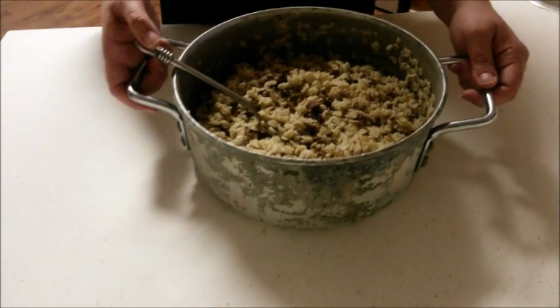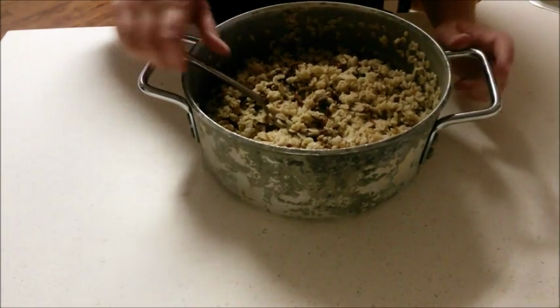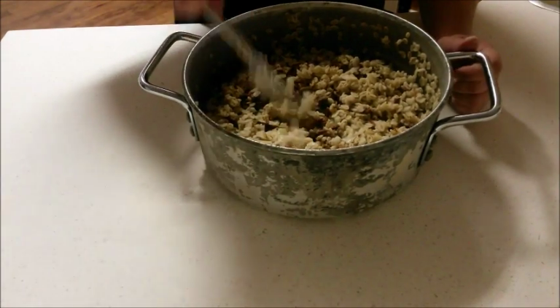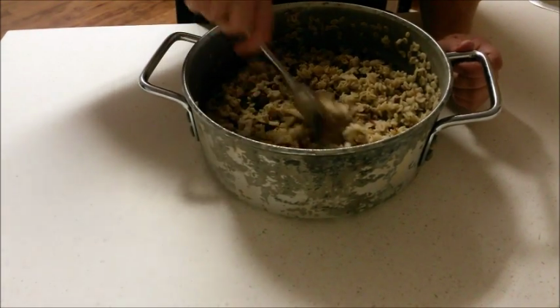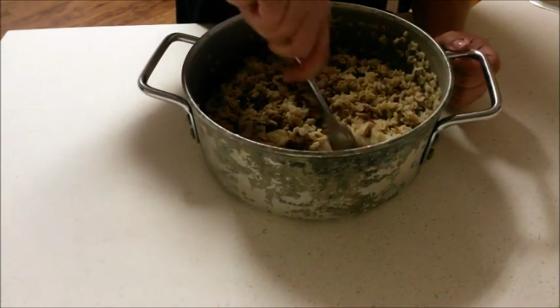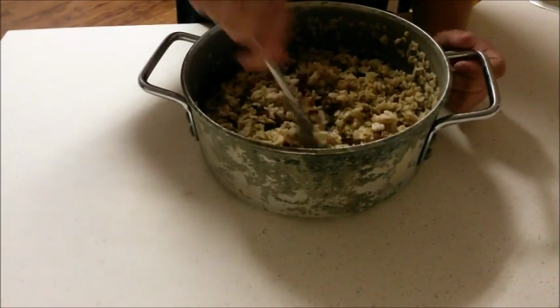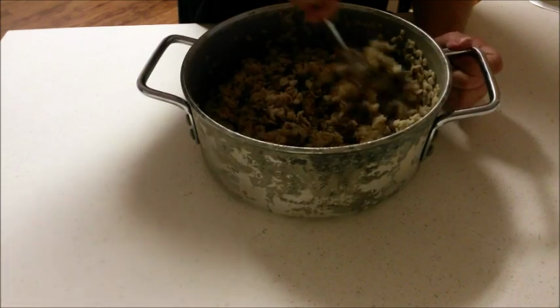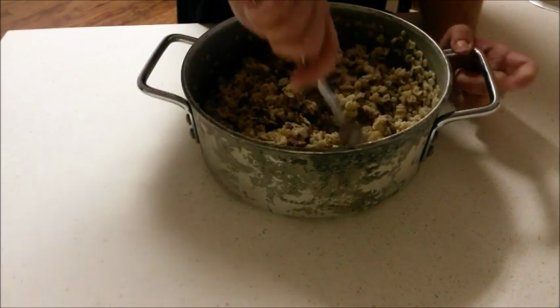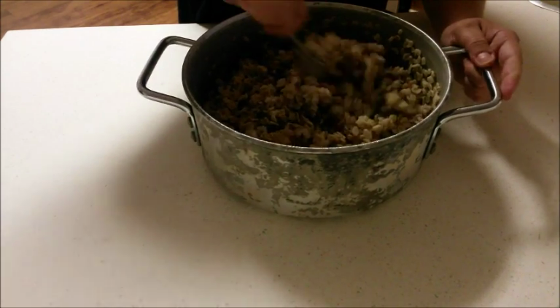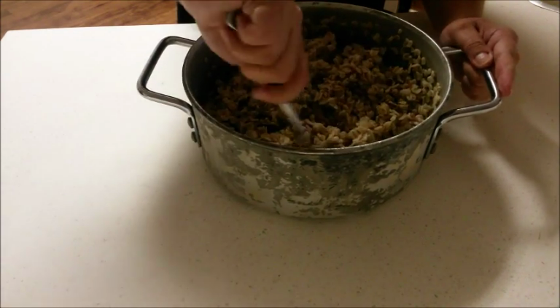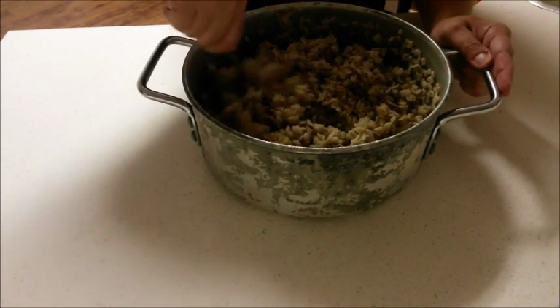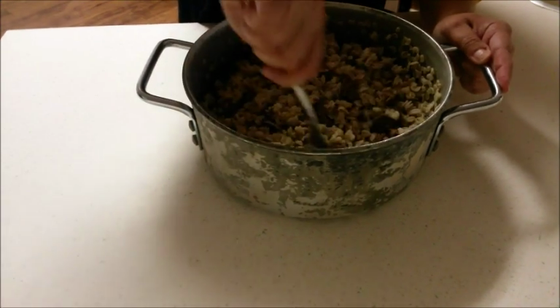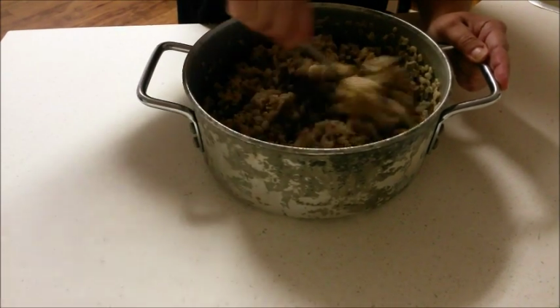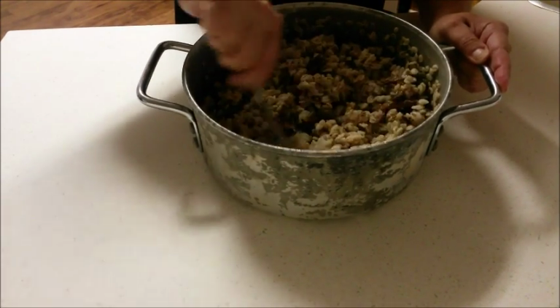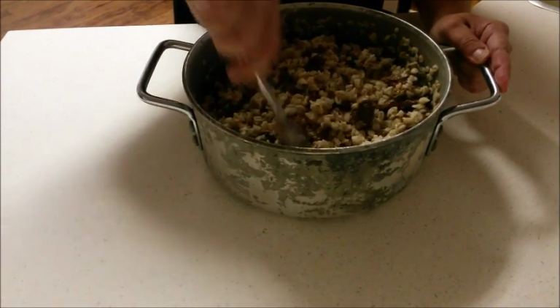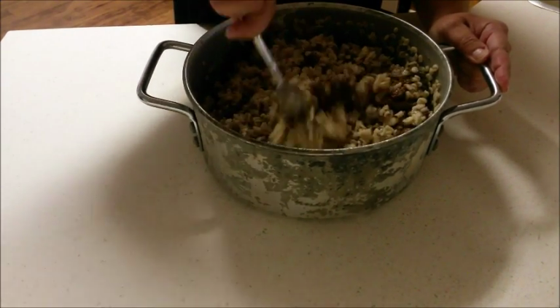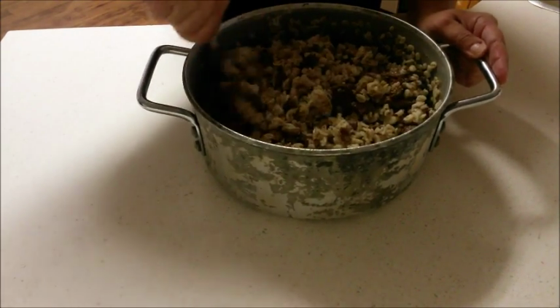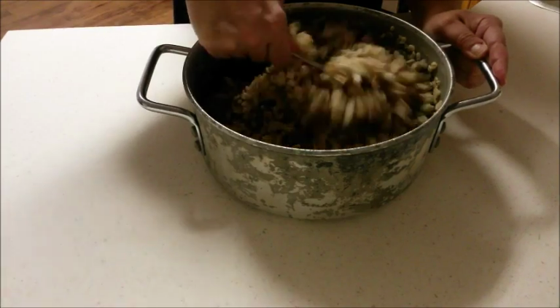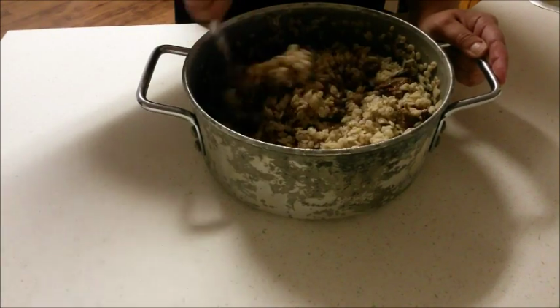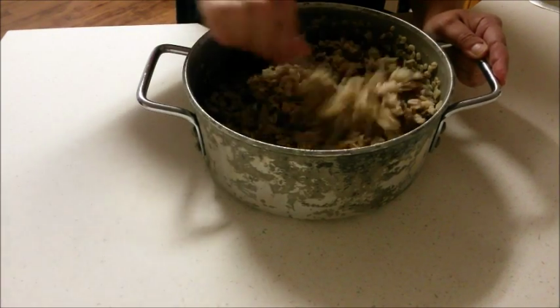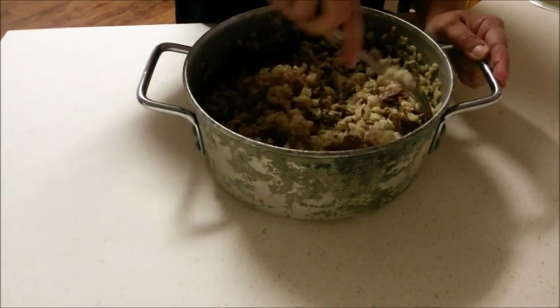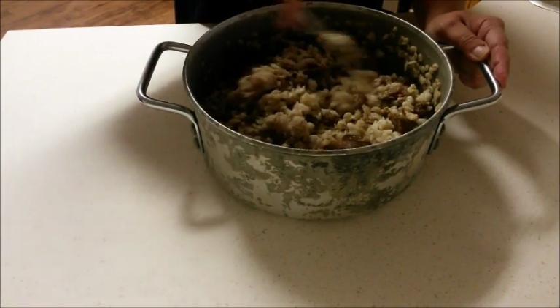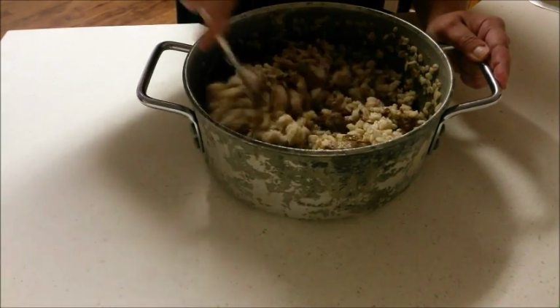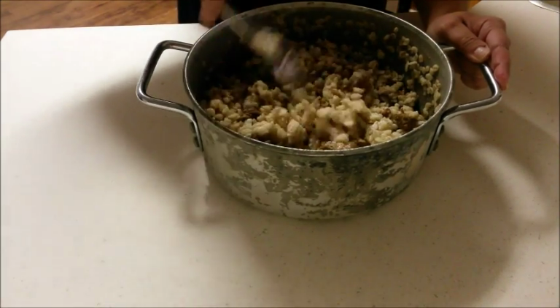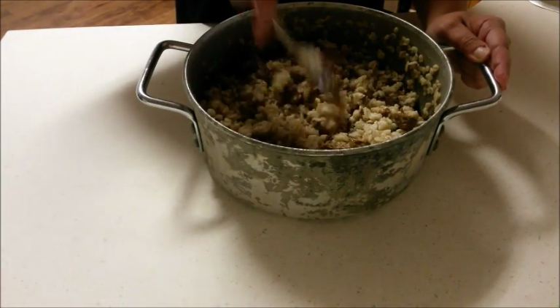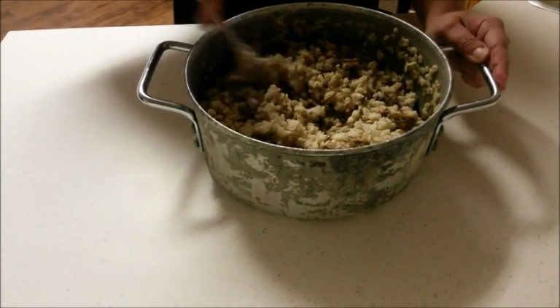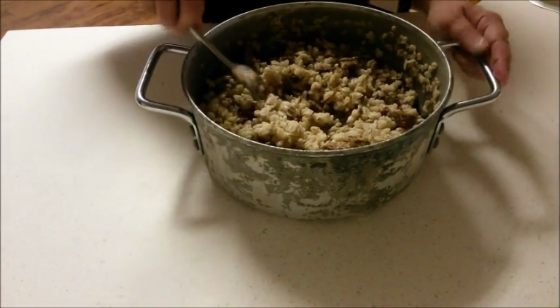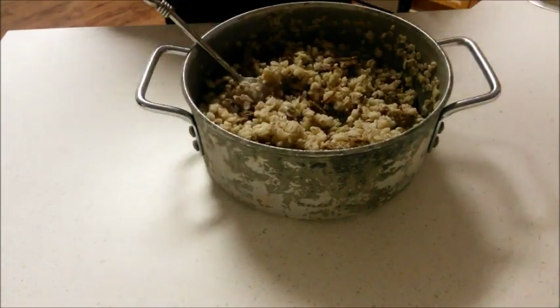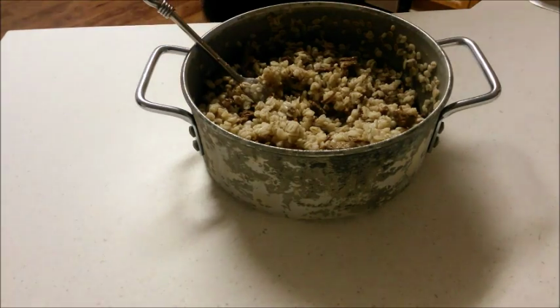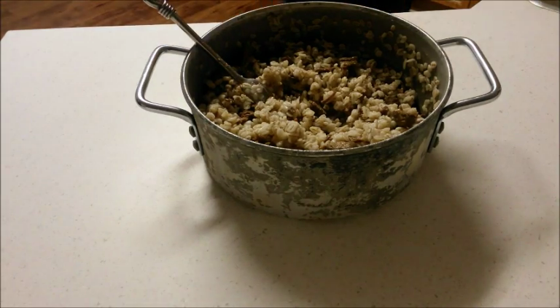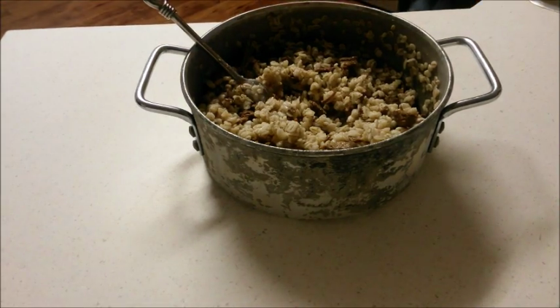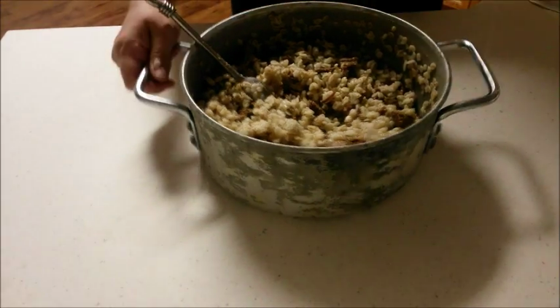Today I am making a beef and barley dinner for my dog Dixie Belle. First I have combined fully cooked barley and fully cooked beef with some sunflower oil. I'm stirring them together with a fork to break the beef apart and make it easier for my small dog to eat.